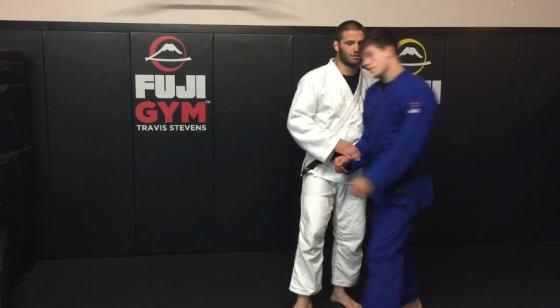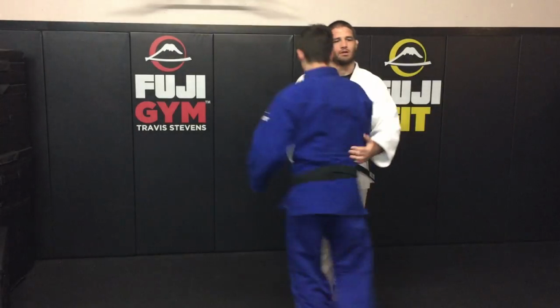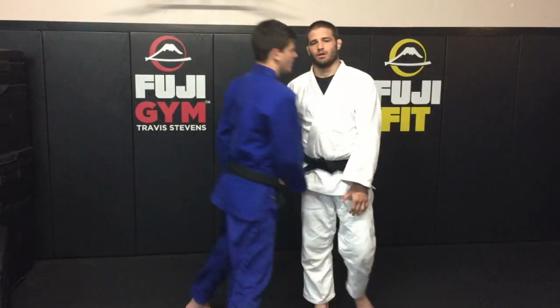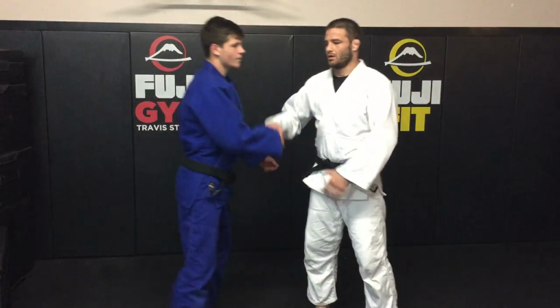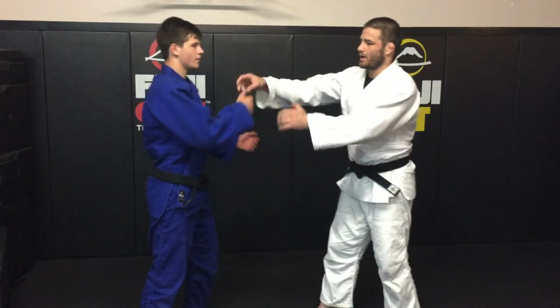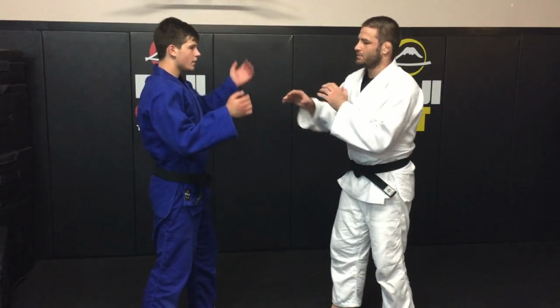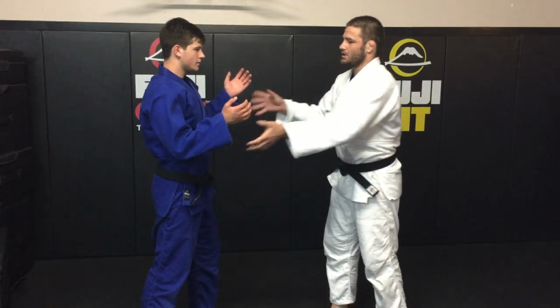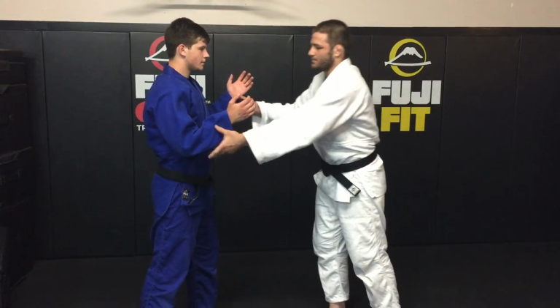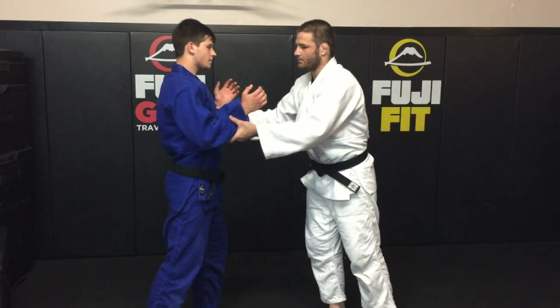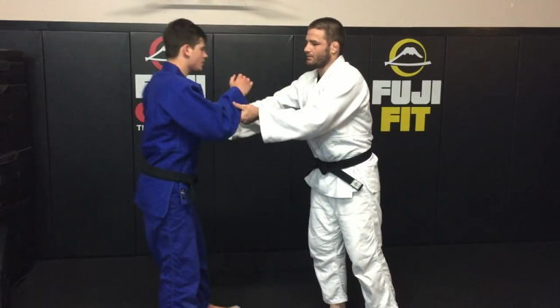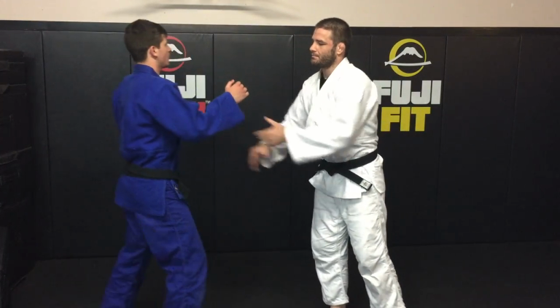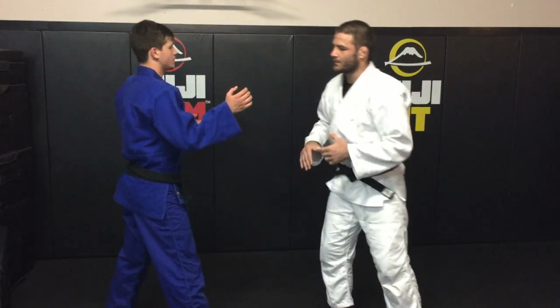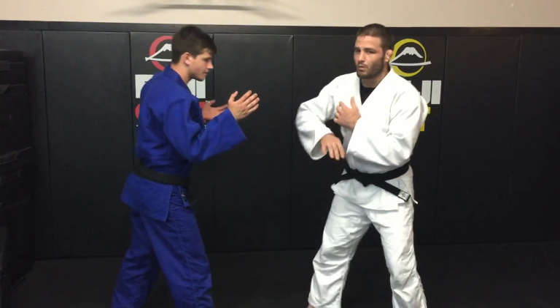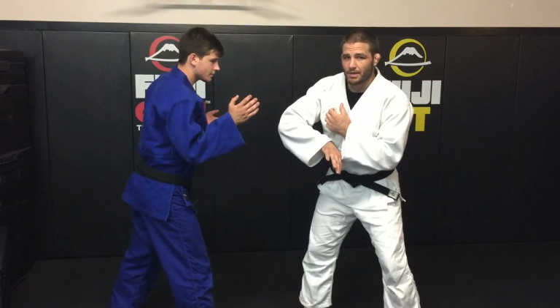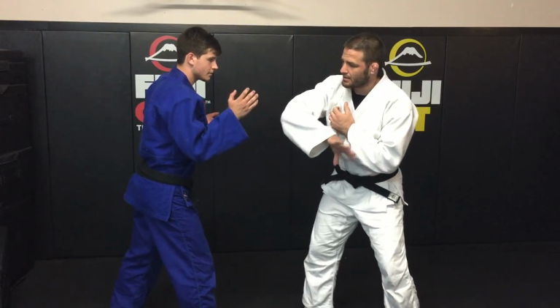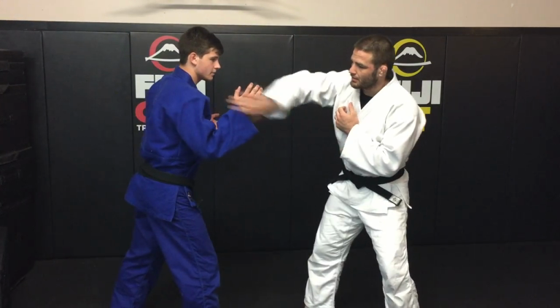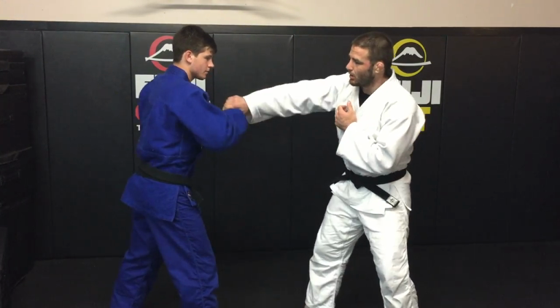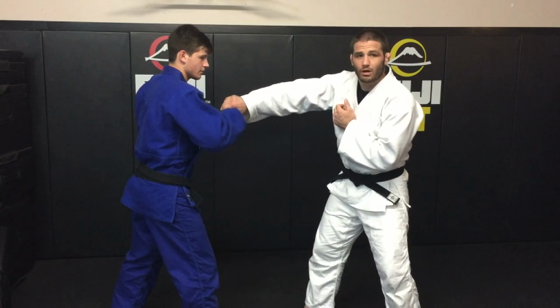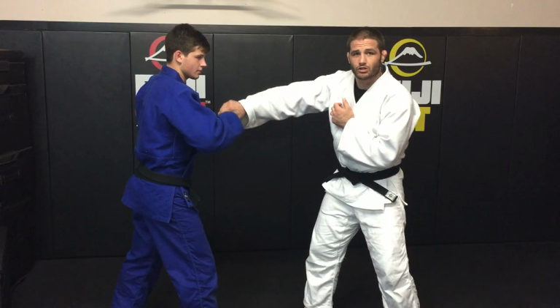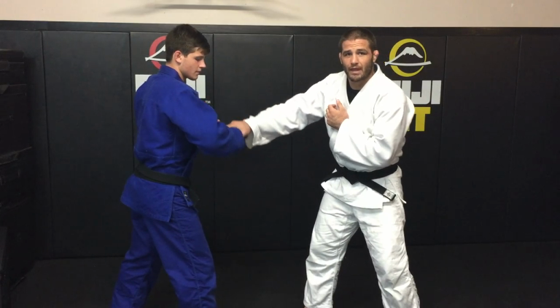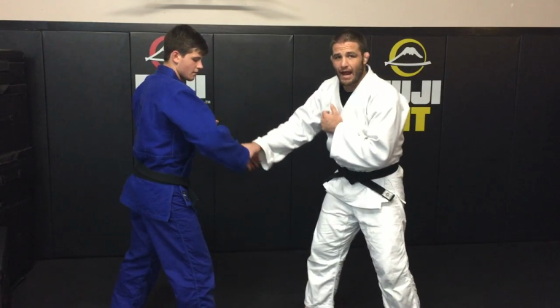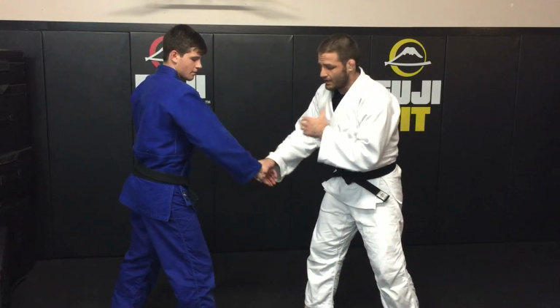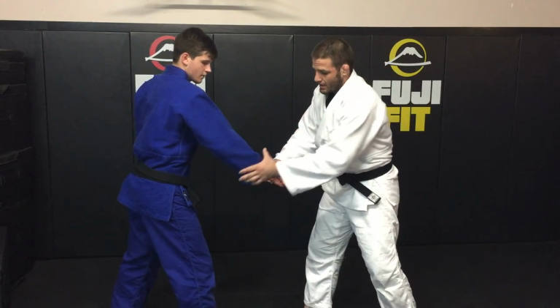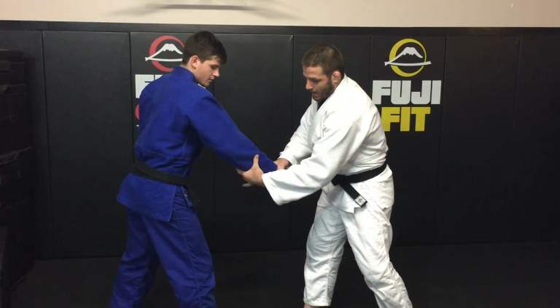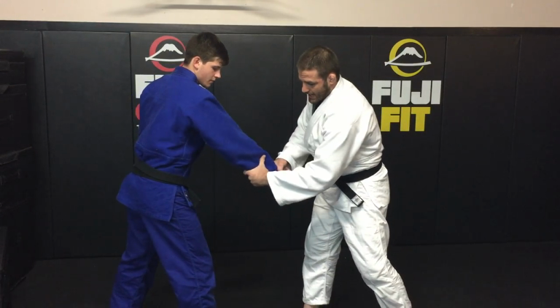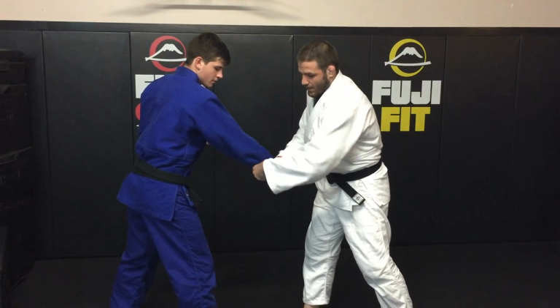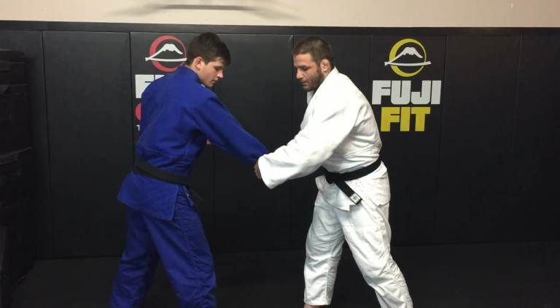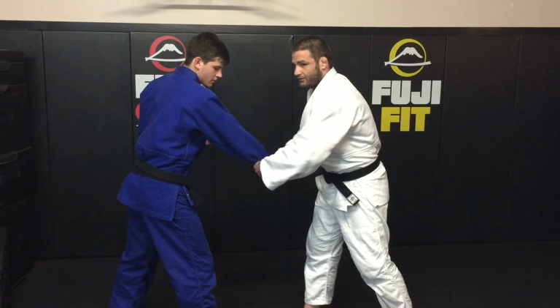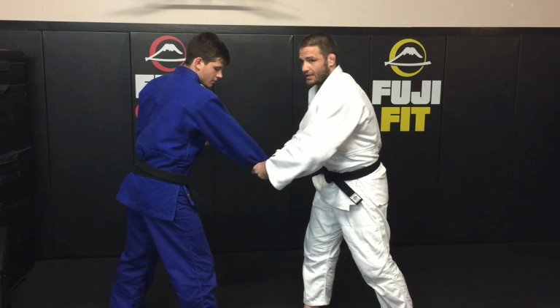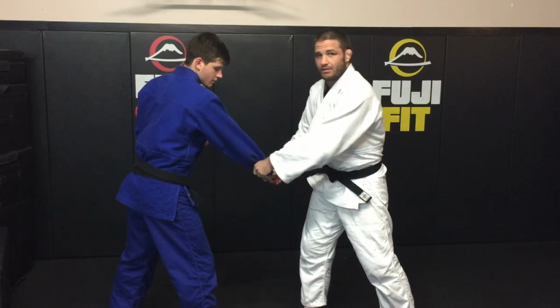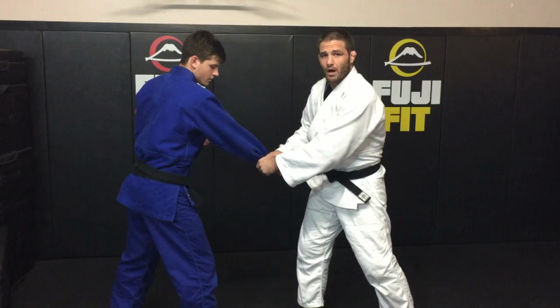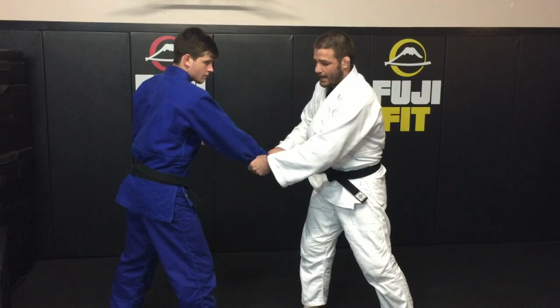So we're in this position, same side, right on right. We're coming in — boom — we're cross gripping the hand, coming down, and we're feeding the gi into our hand.